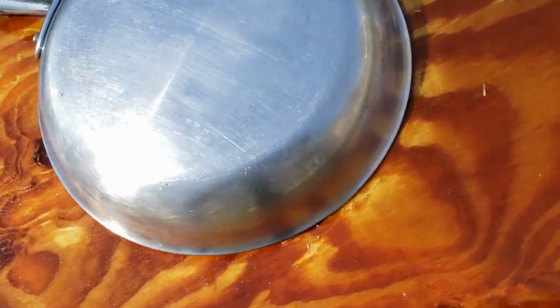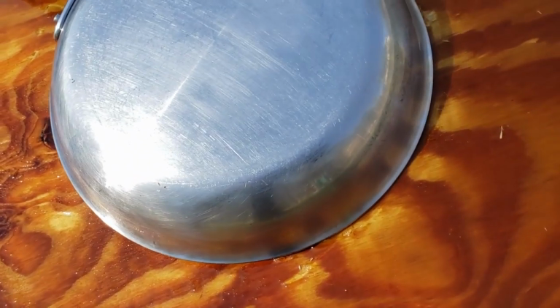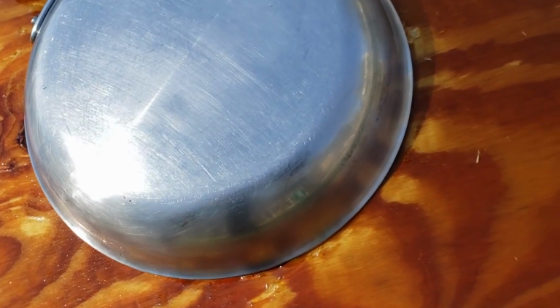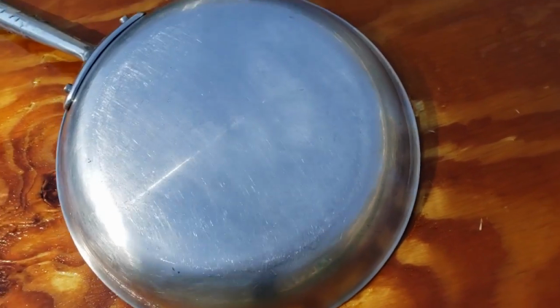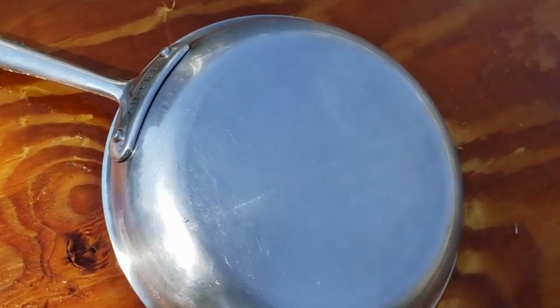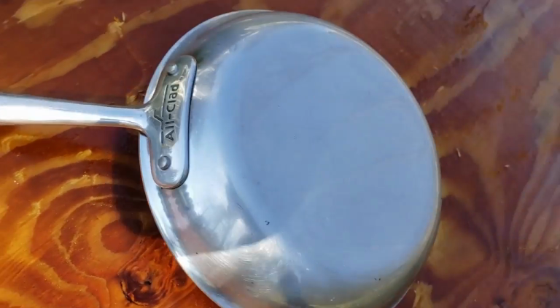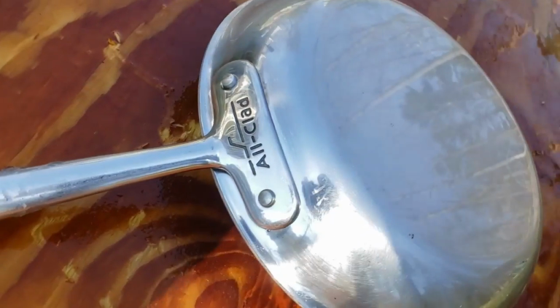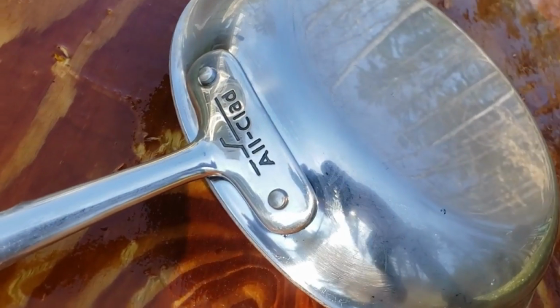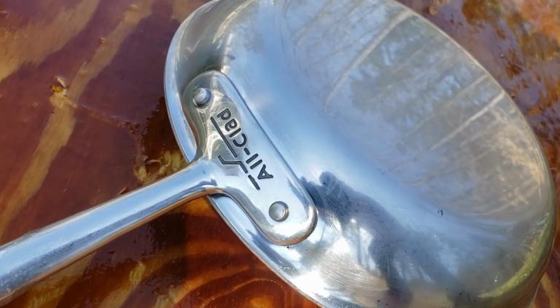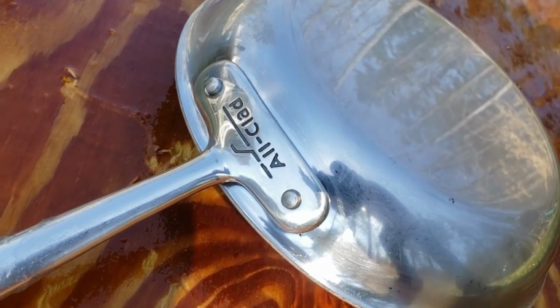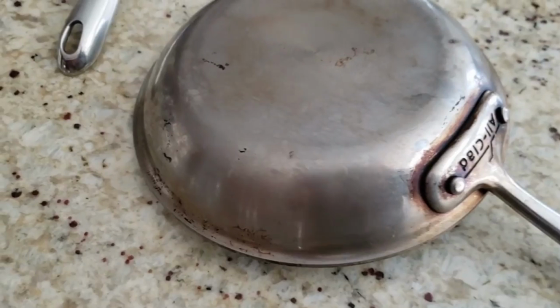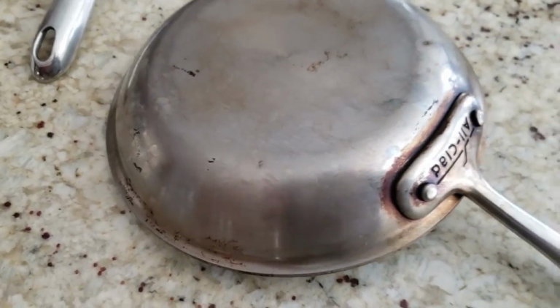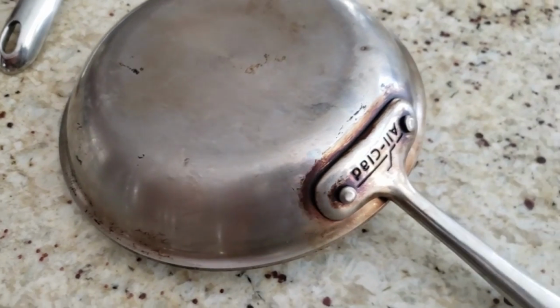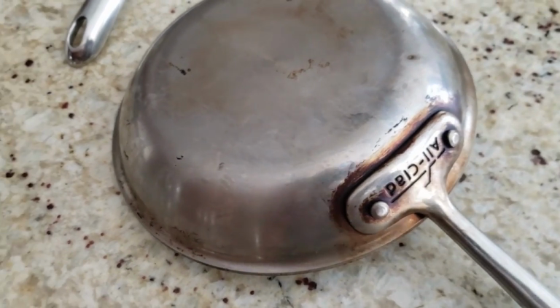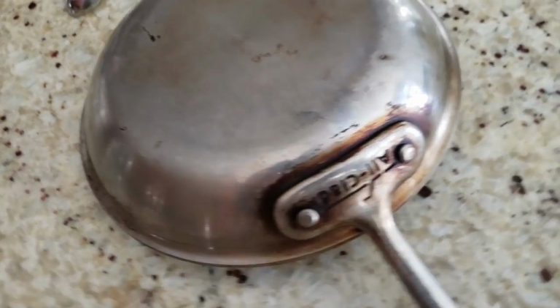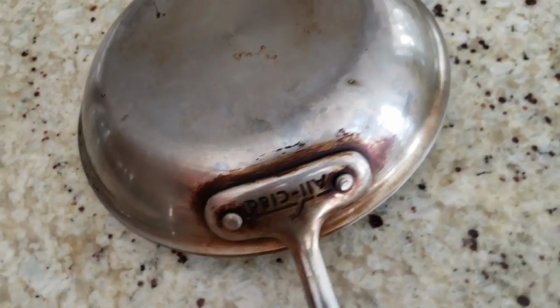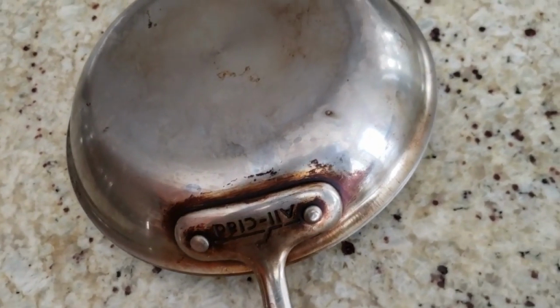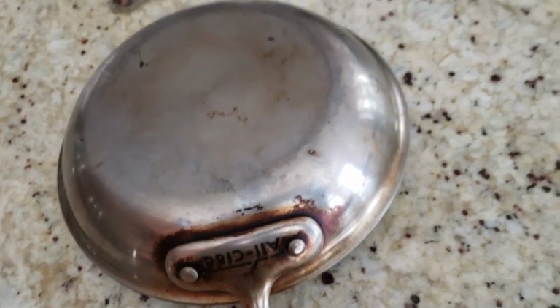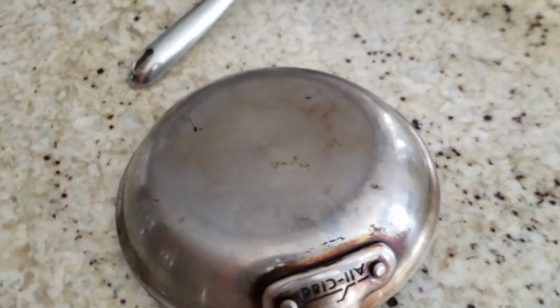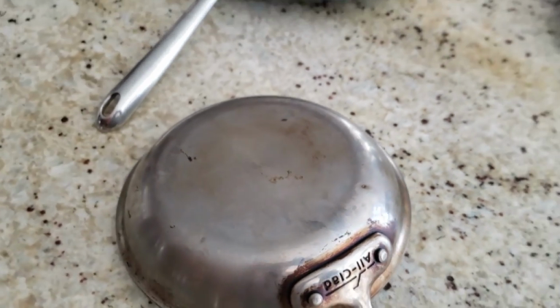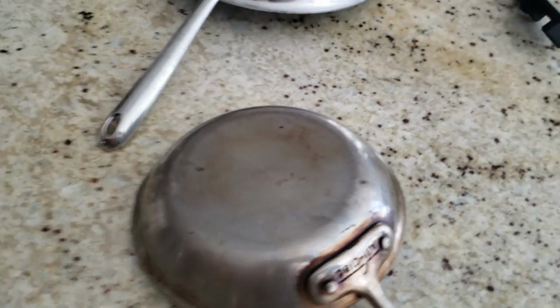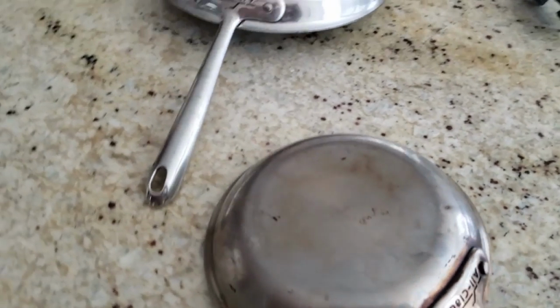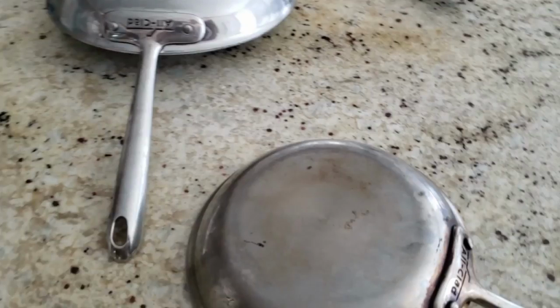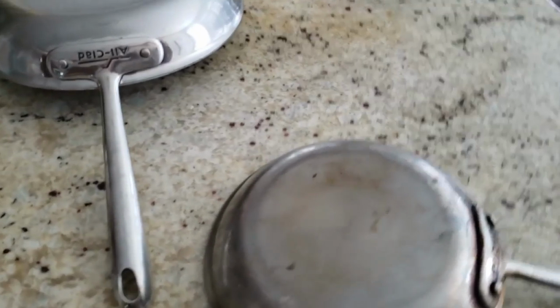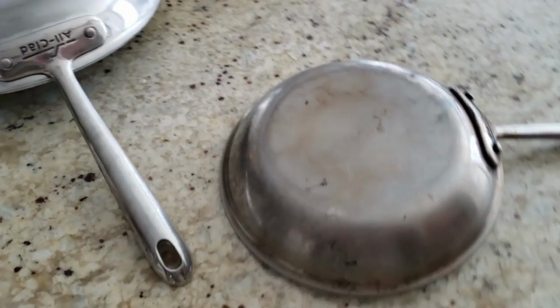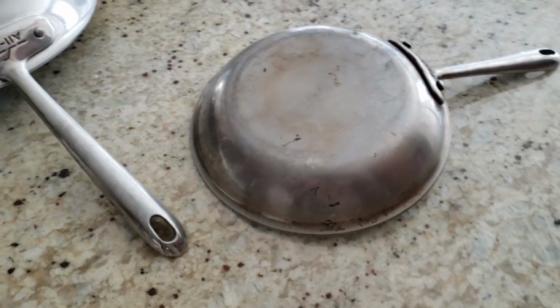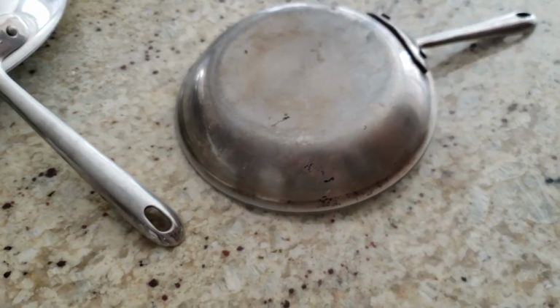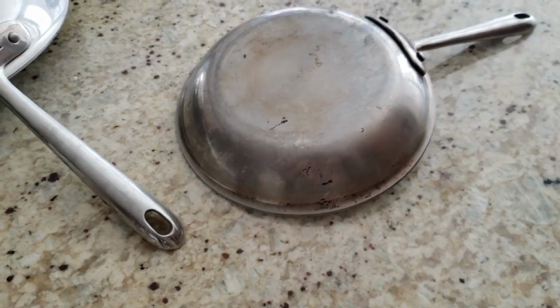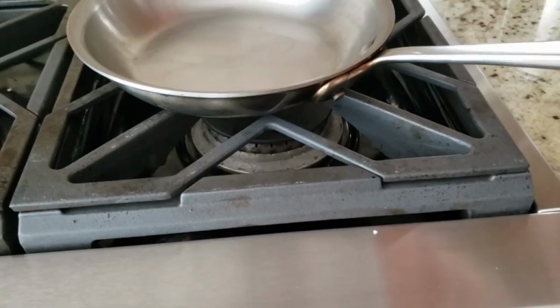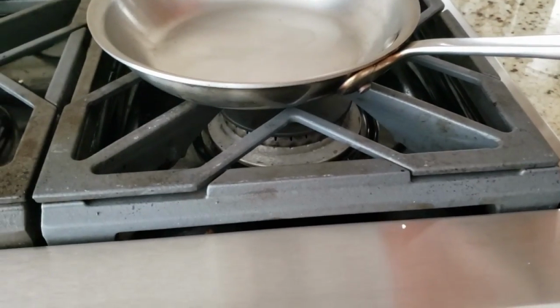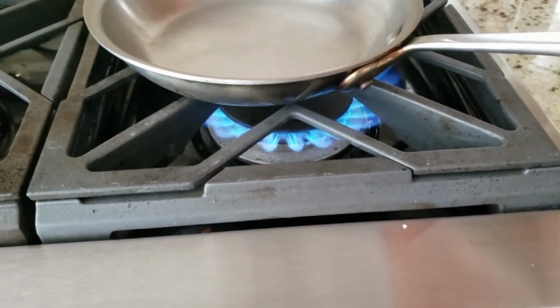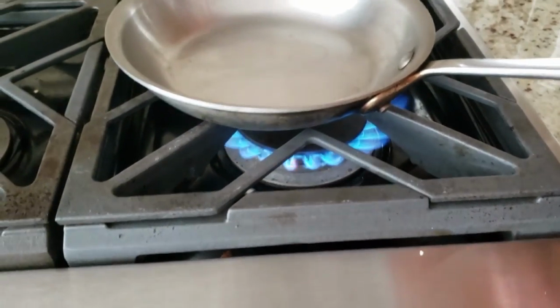After looking at it, I decided maybe I should try this on another frying pan. So I found another frying pan — this one I don't use as much as the larger frying pan. I decided to try something different.